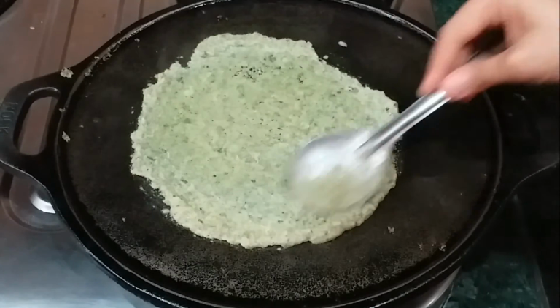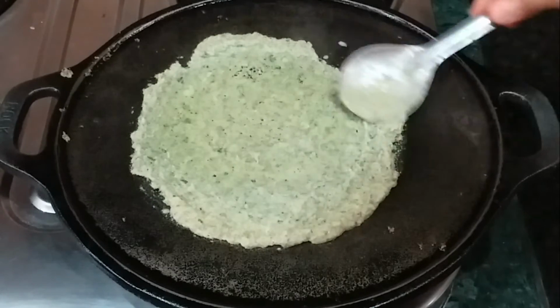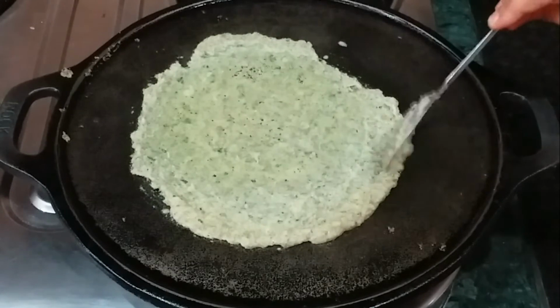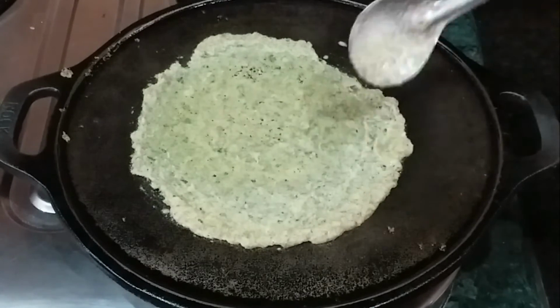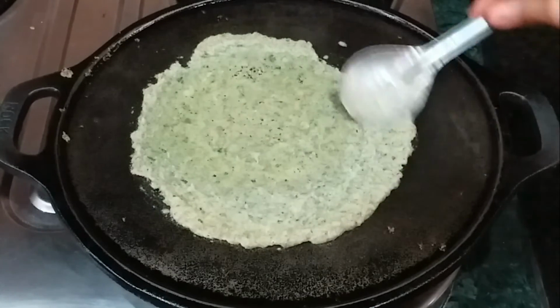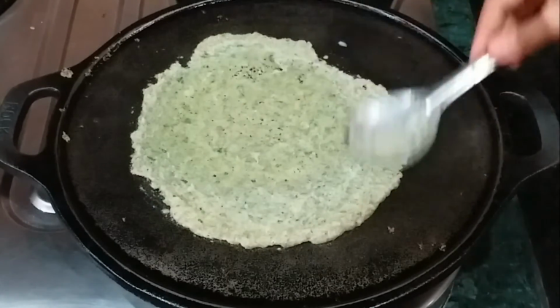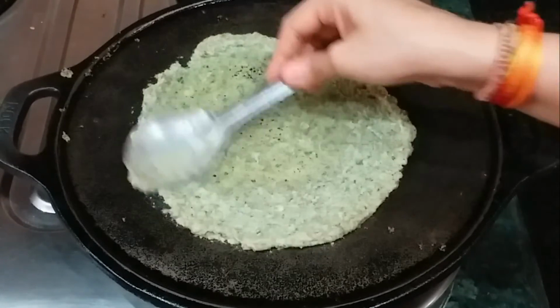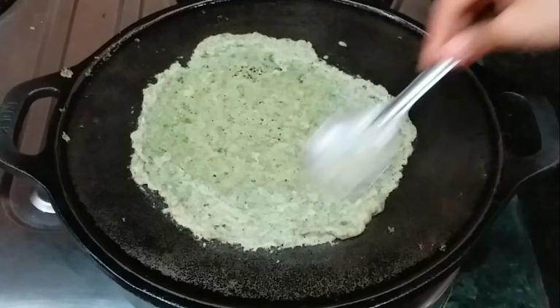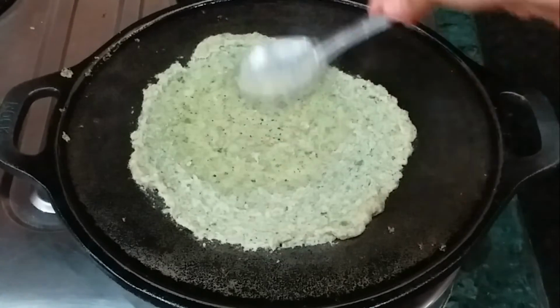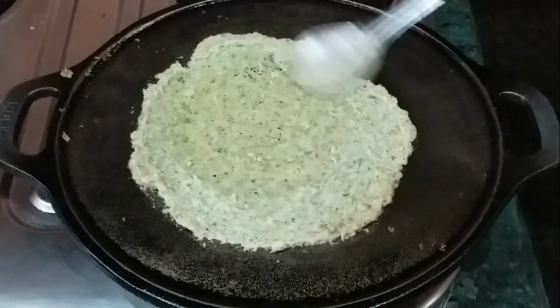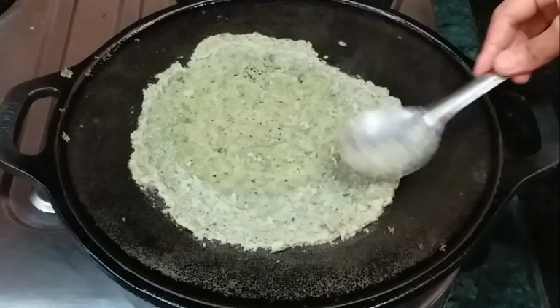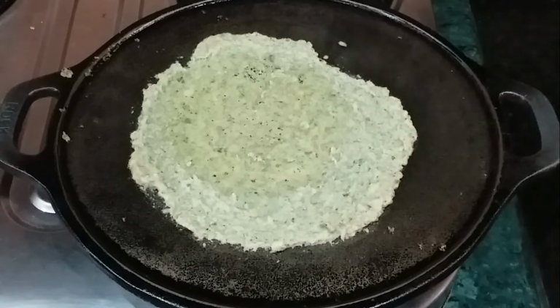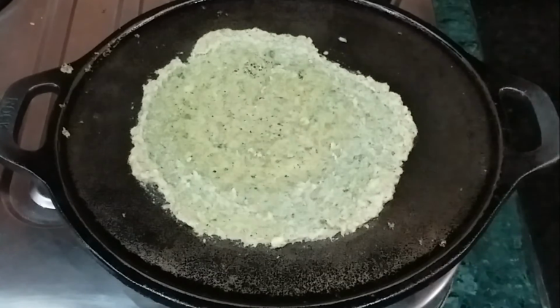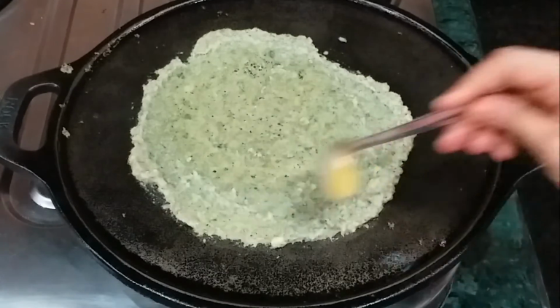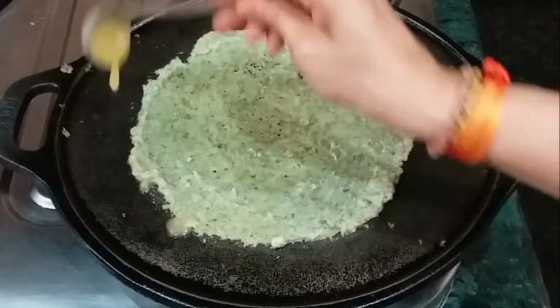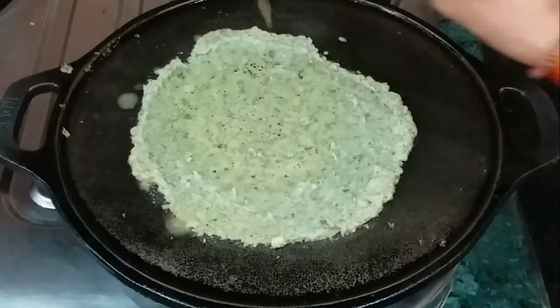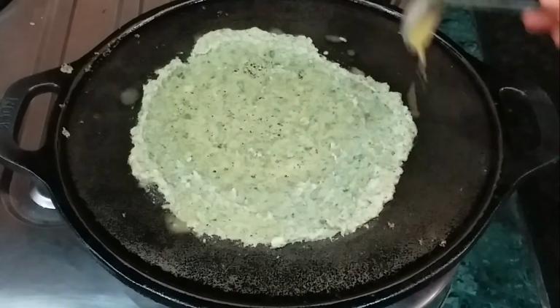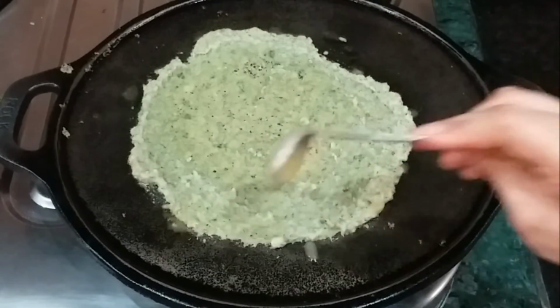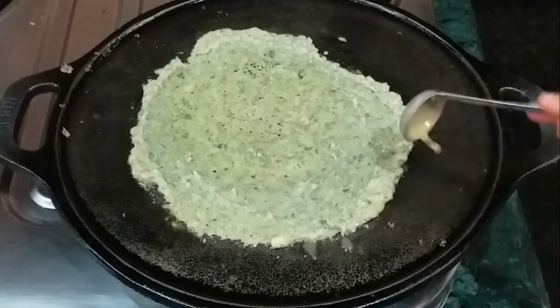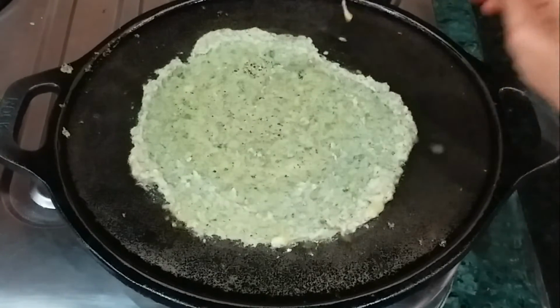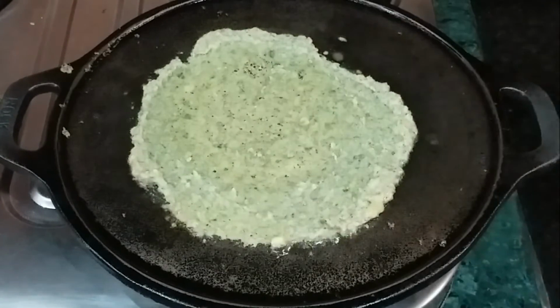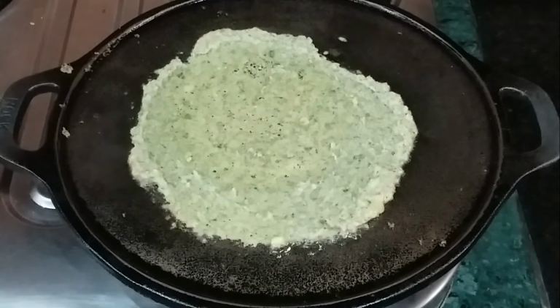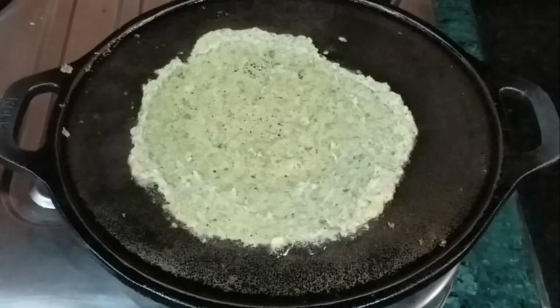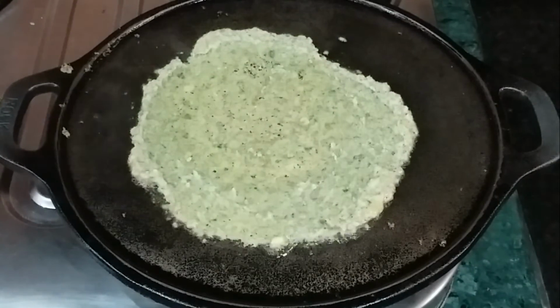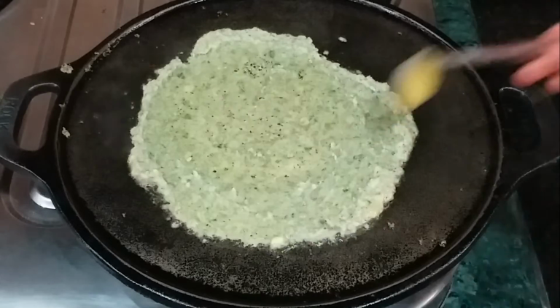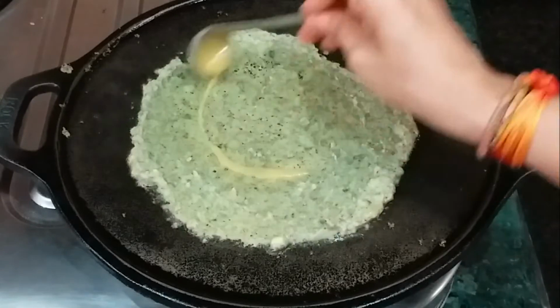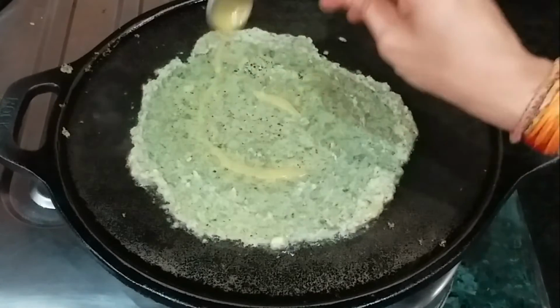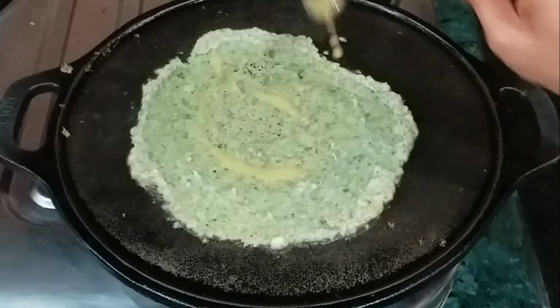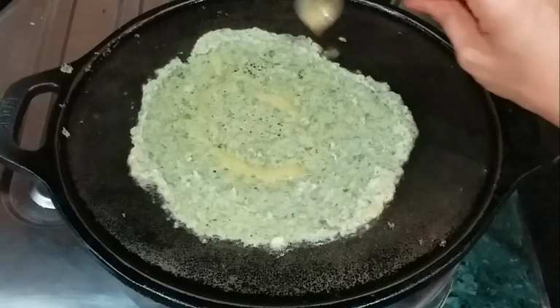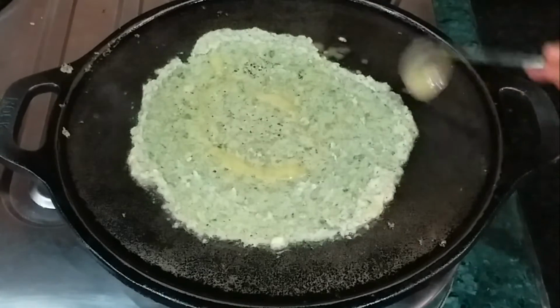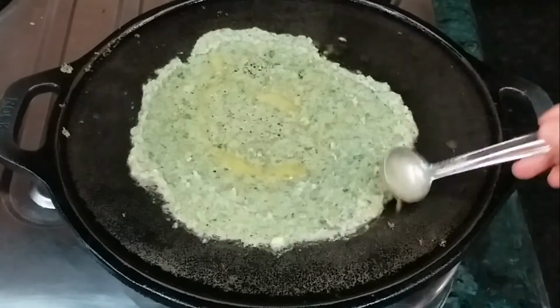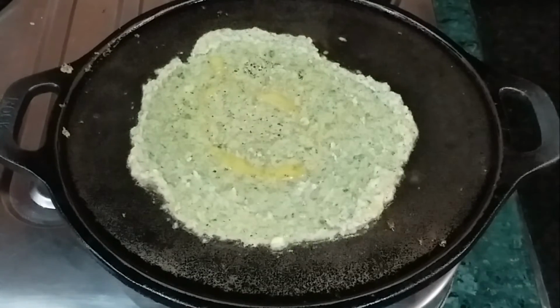Then we will cook it on a medium flame. We will add a small spoonful of ghee. You can use oil or butter, but ghee is the best option. Then we will add the paneer, carrot, and coriander filling on top.